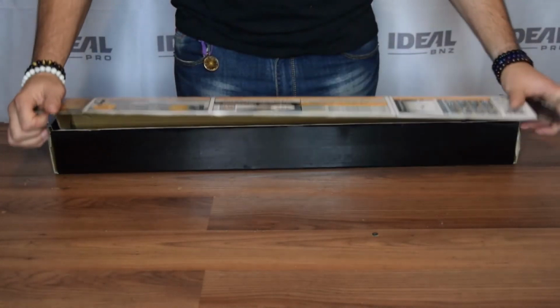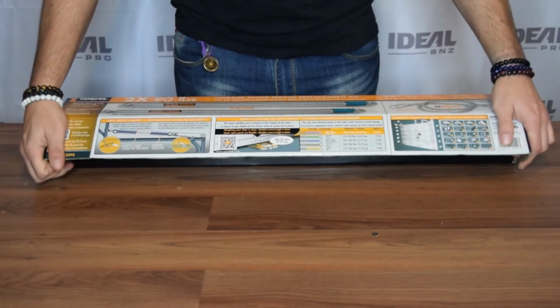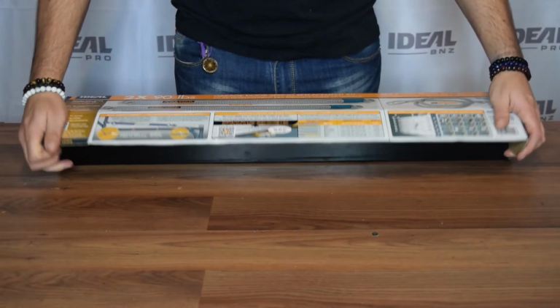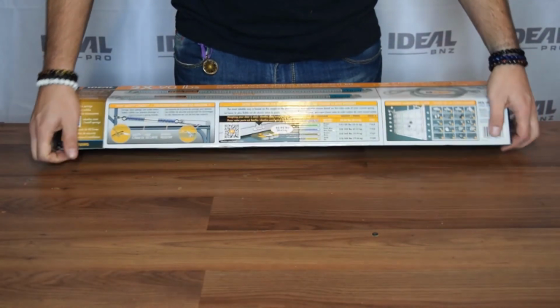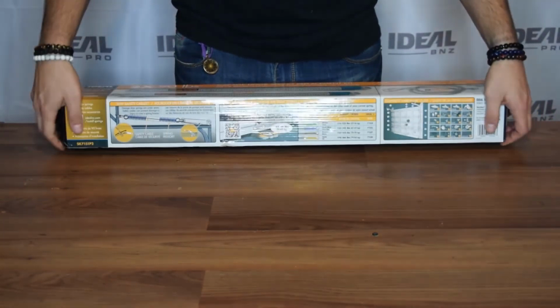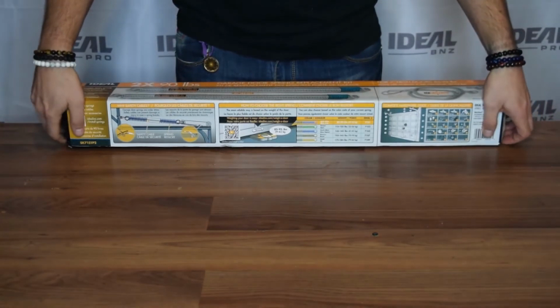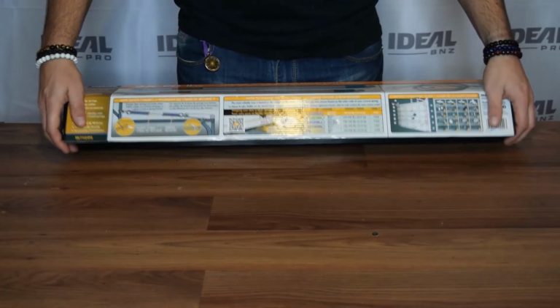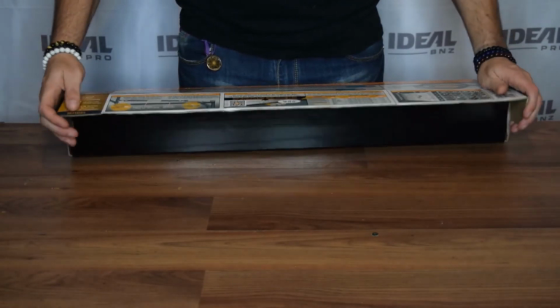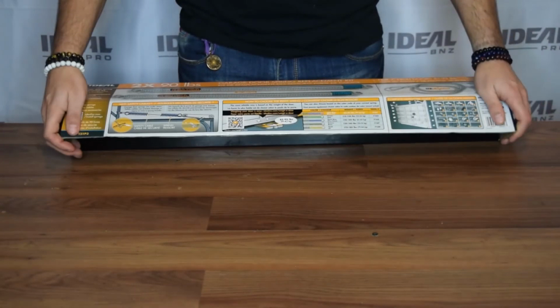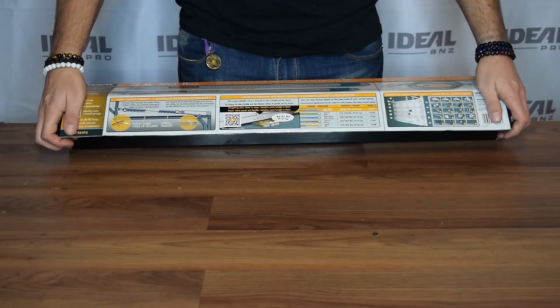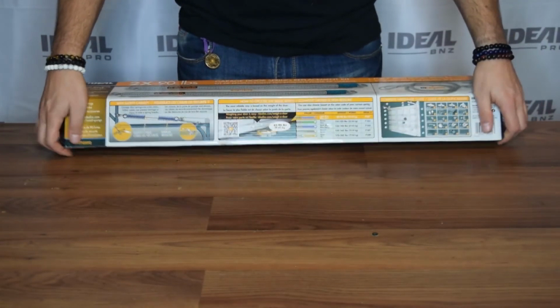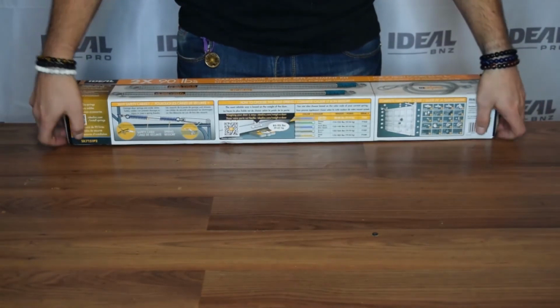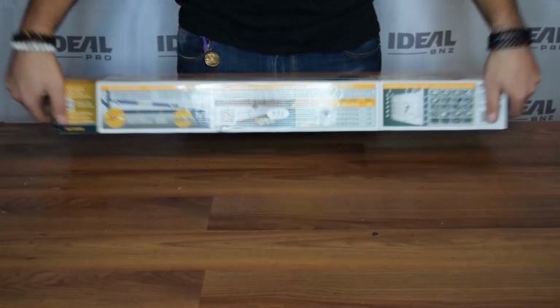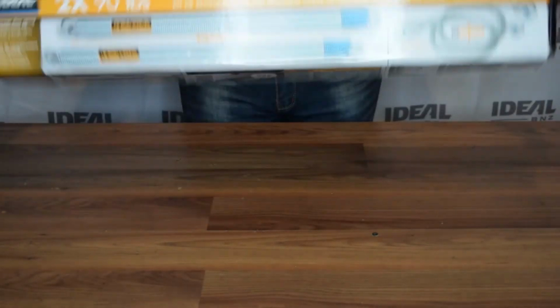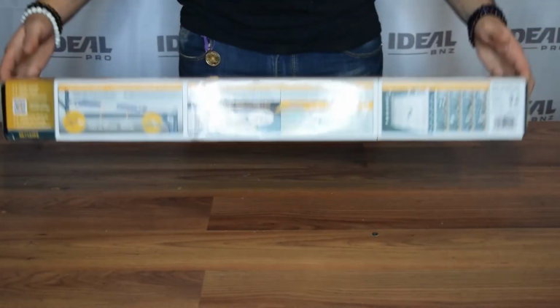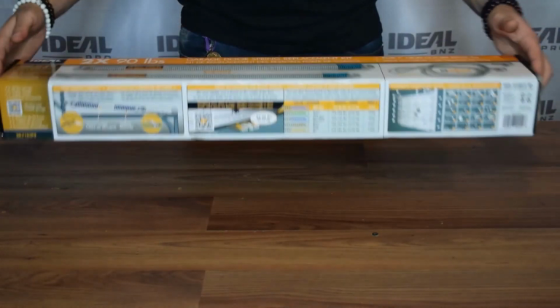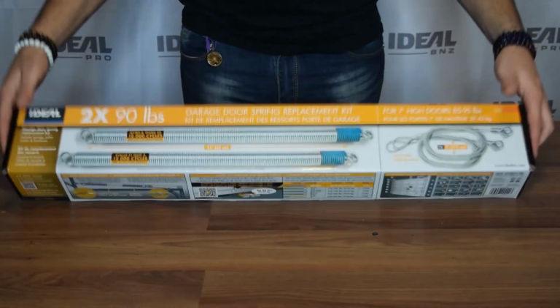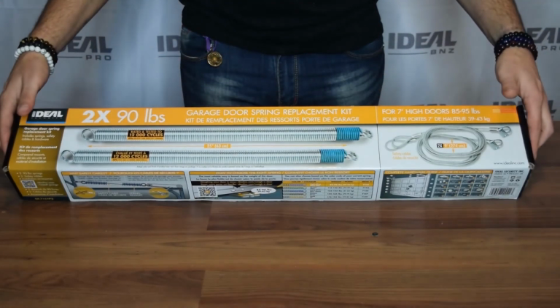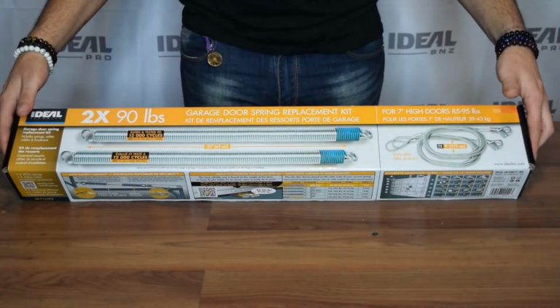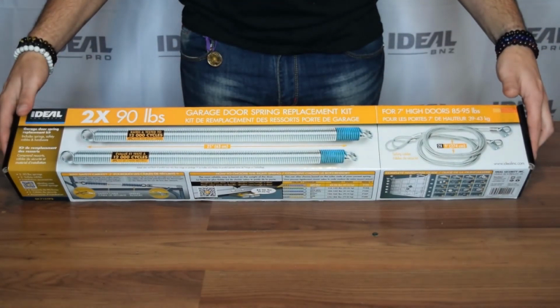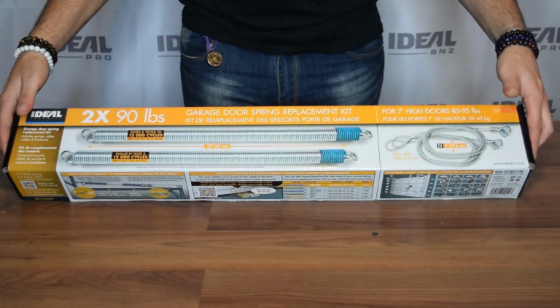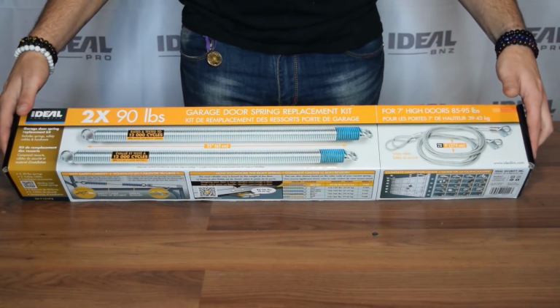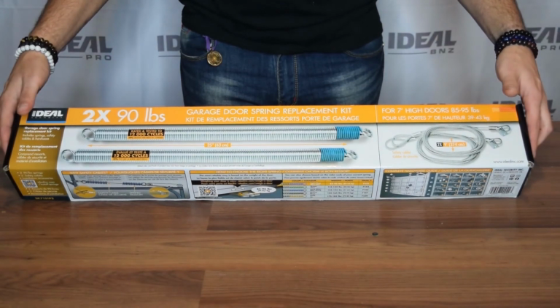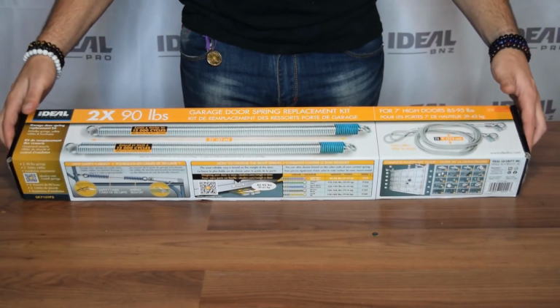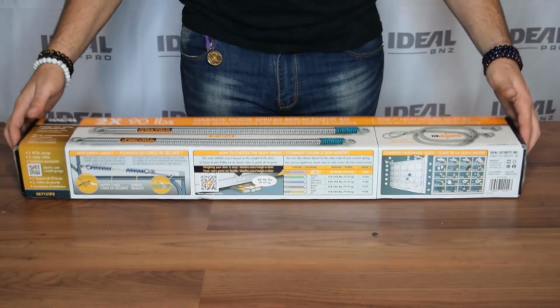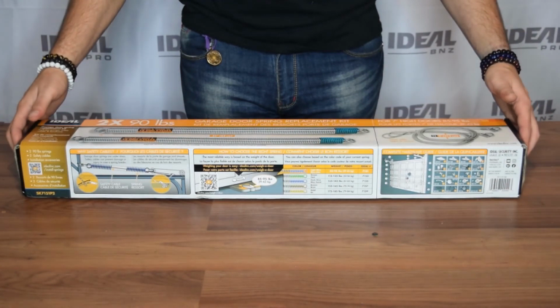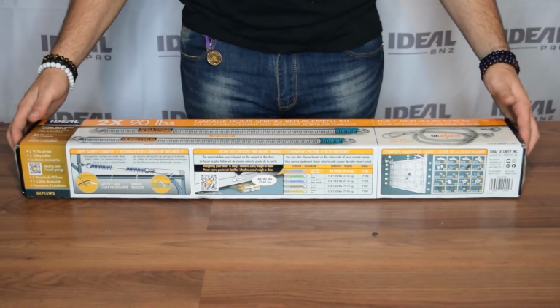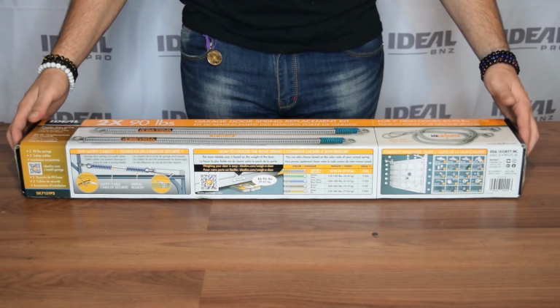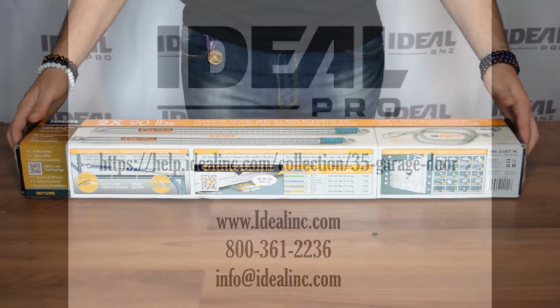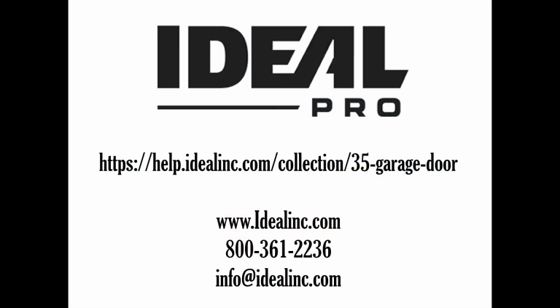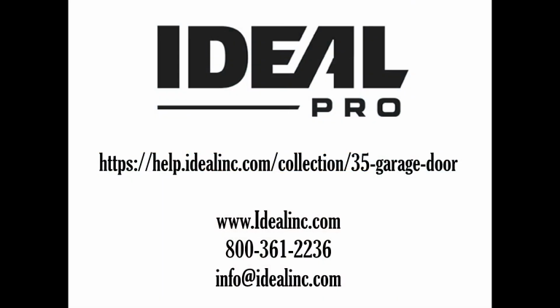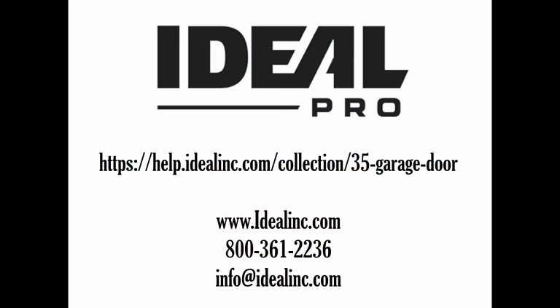All the boxes are the same size, so in-store merchandising is simple and well organized. Please contact our office or your sales representative for more information or to place your order.